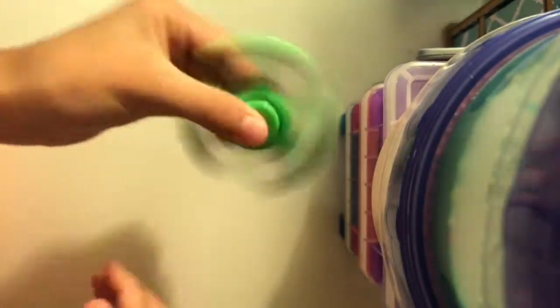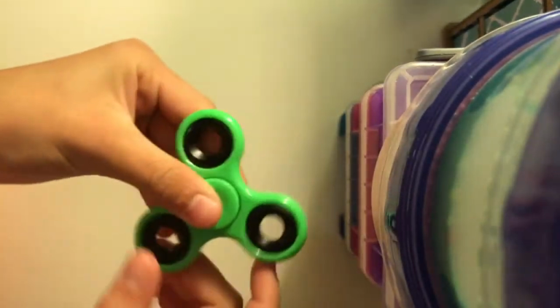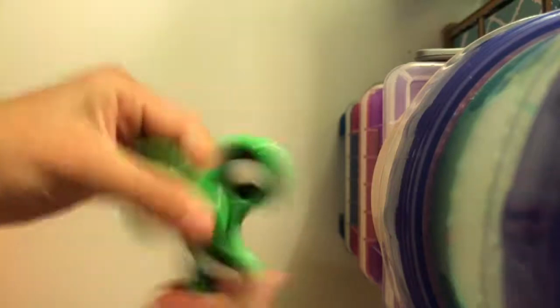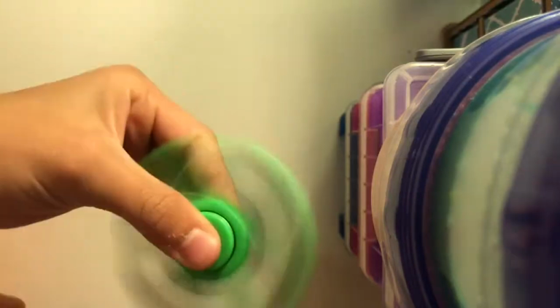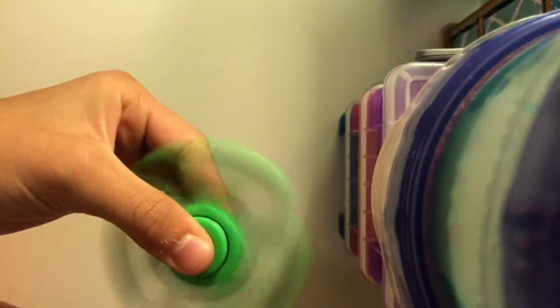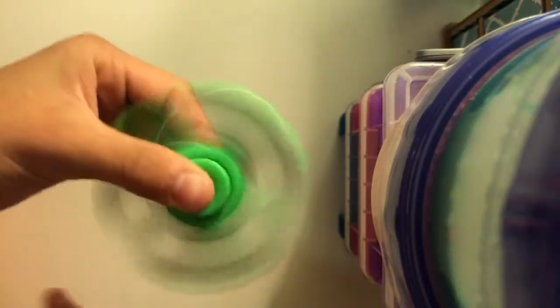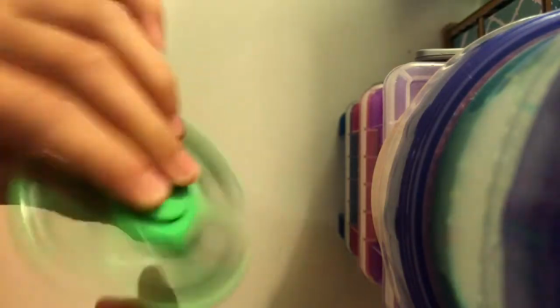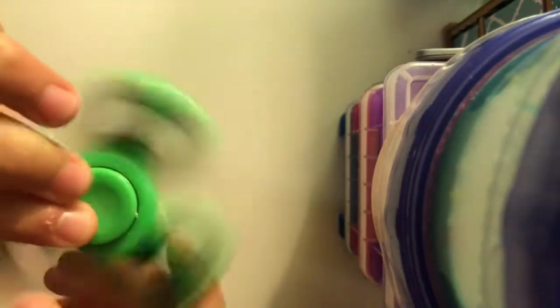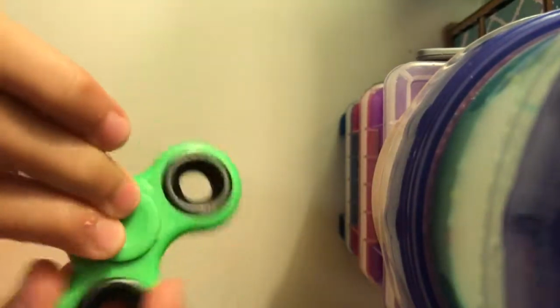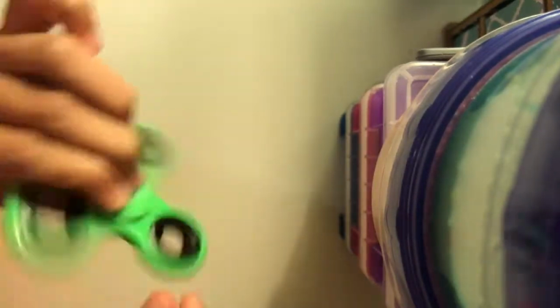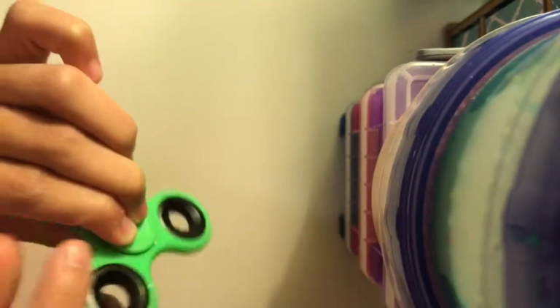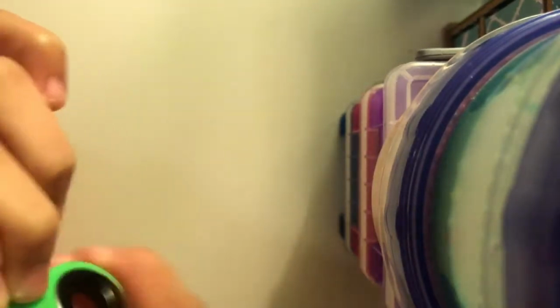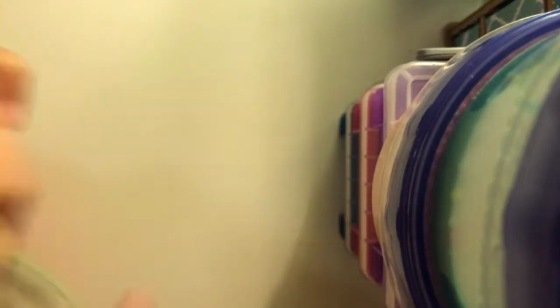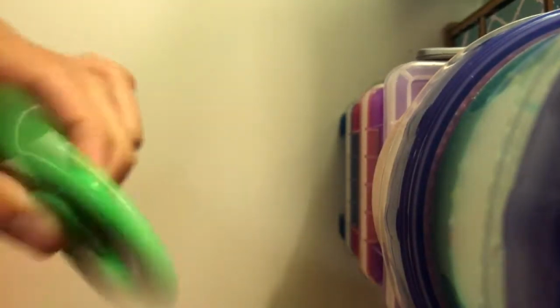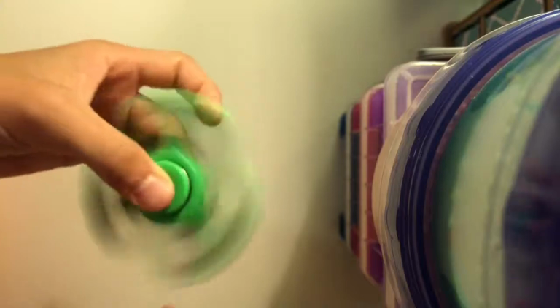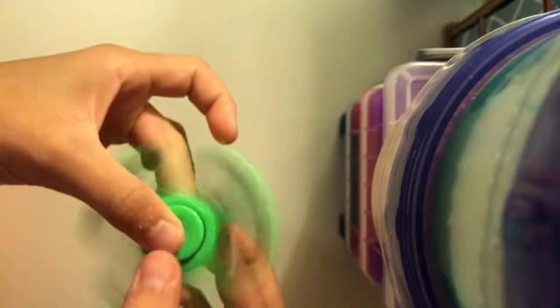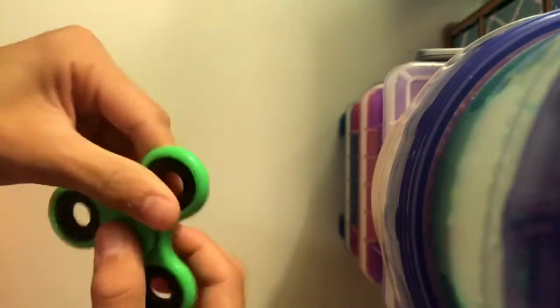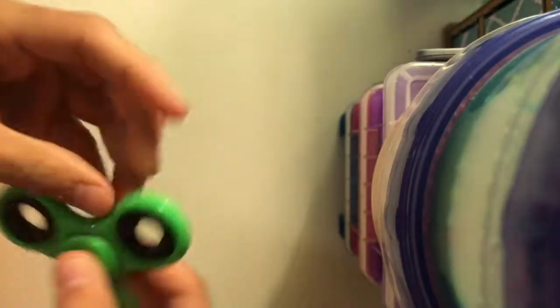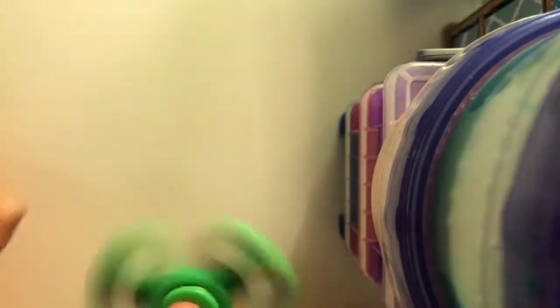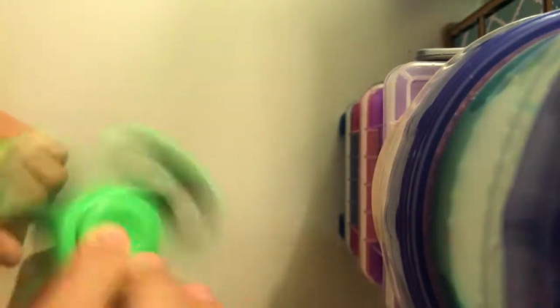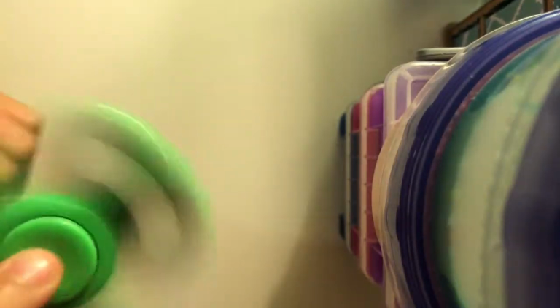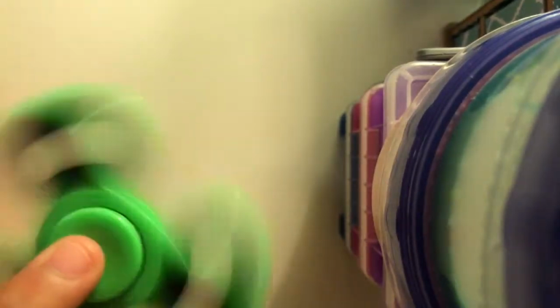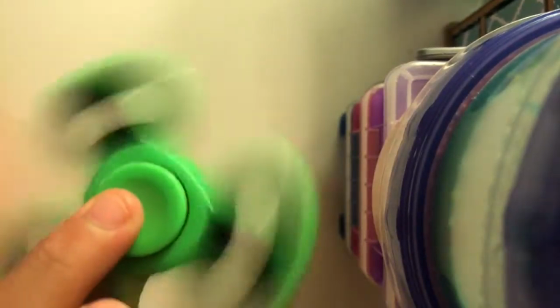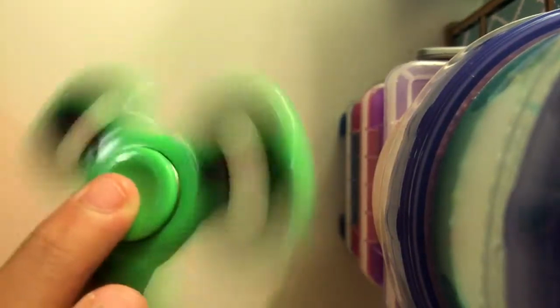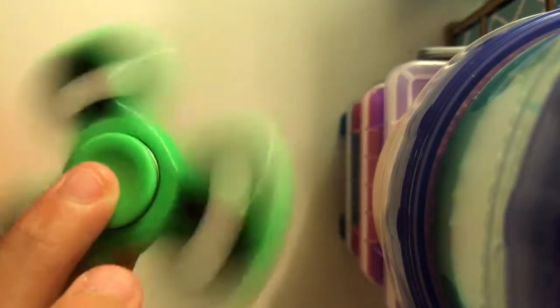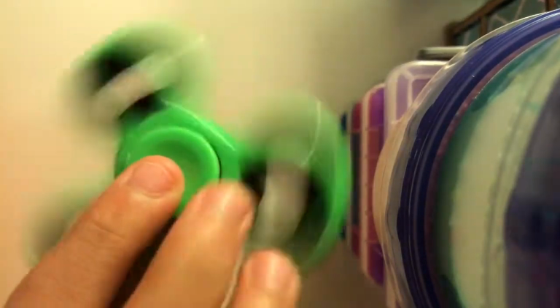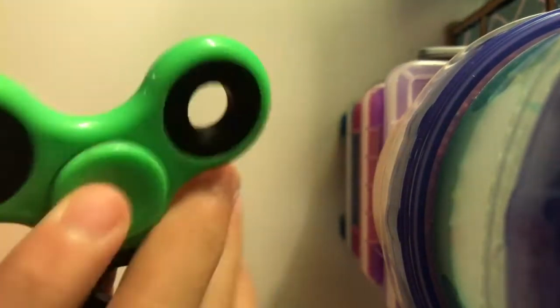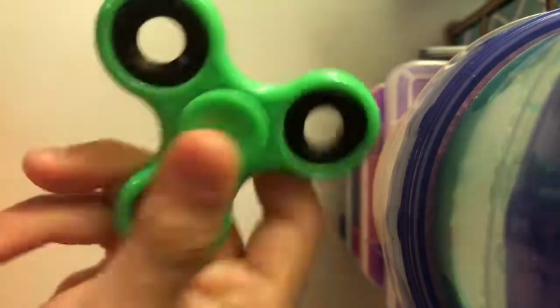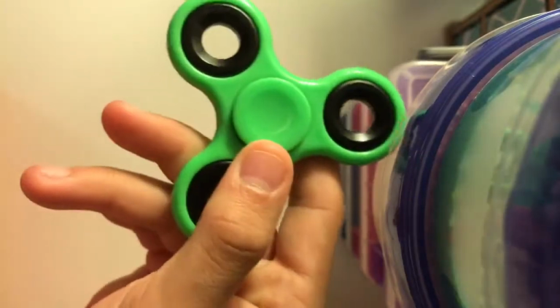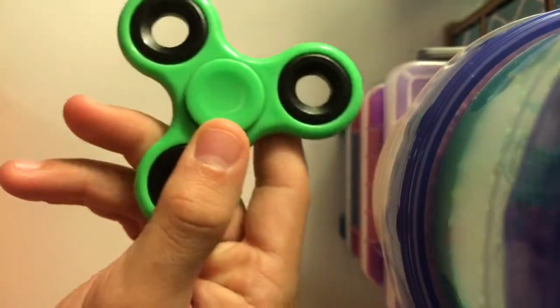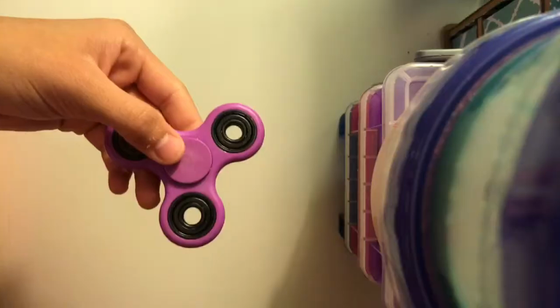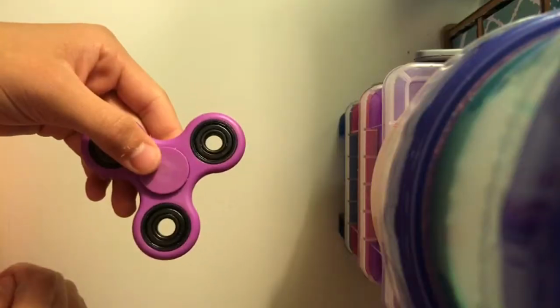The next one is my sister's — her friend gave her this one. It doesn't make that much noise; it feels like mine. I kind of like it because my favorite color is green, so yeah.